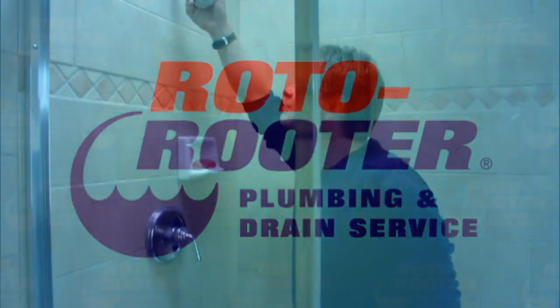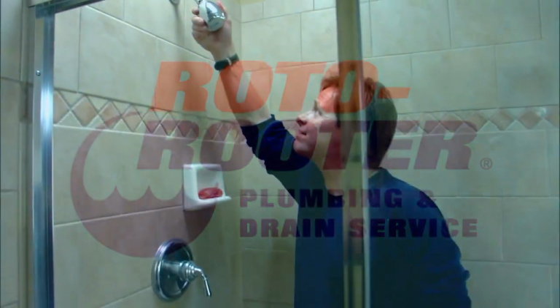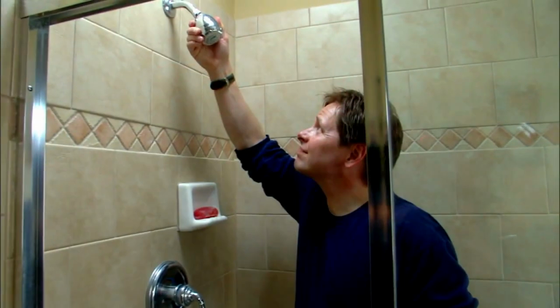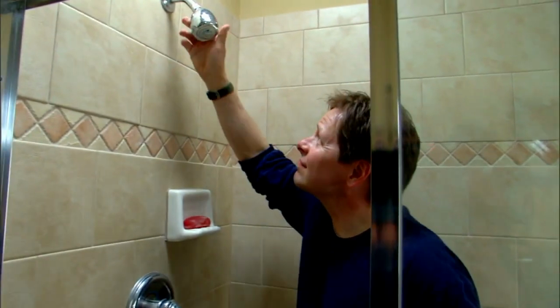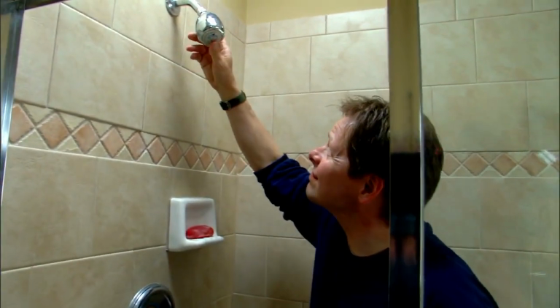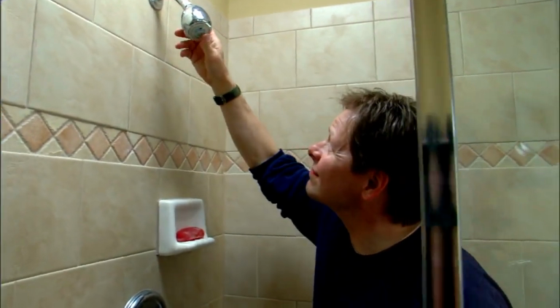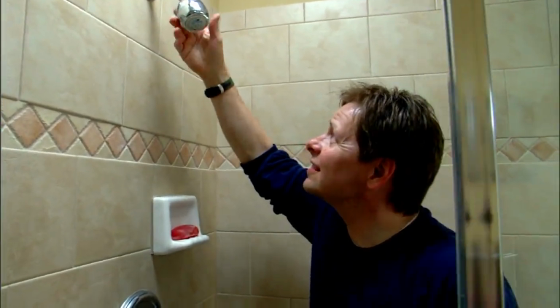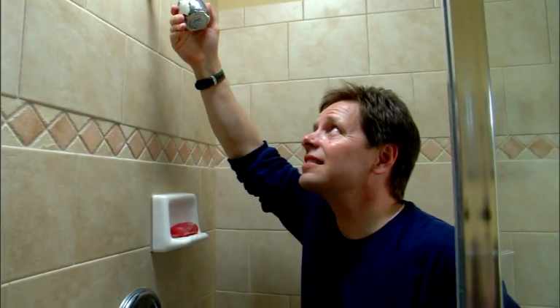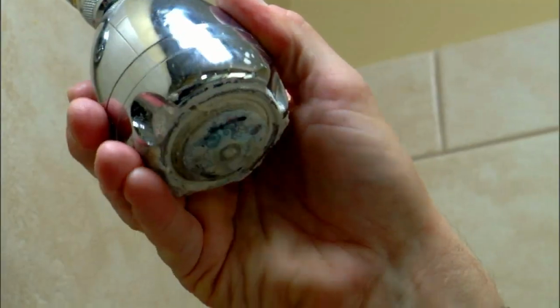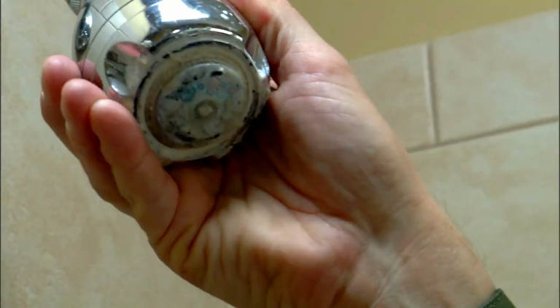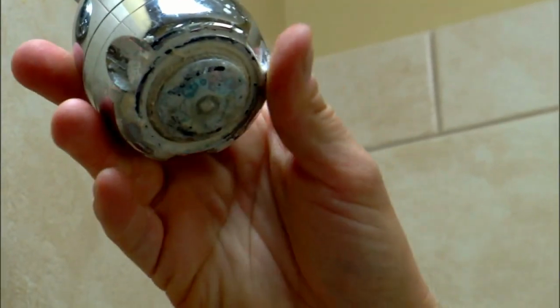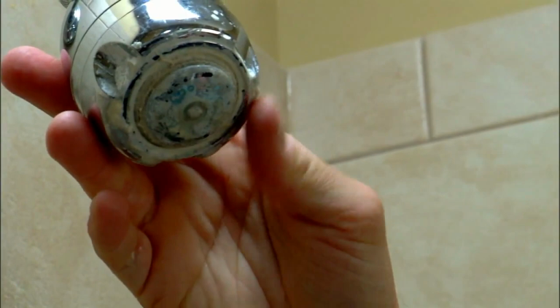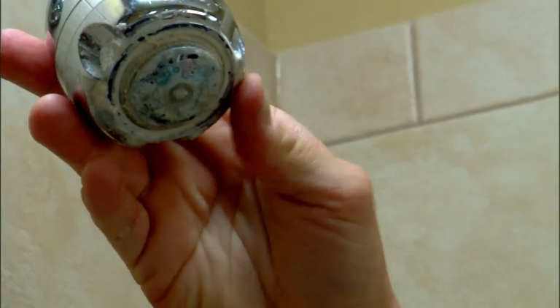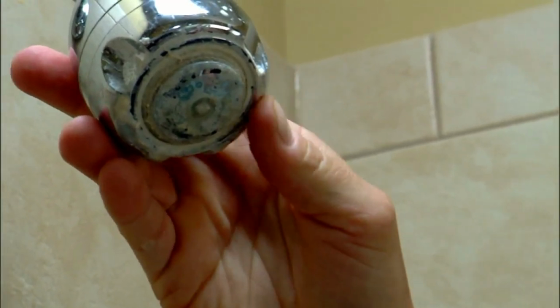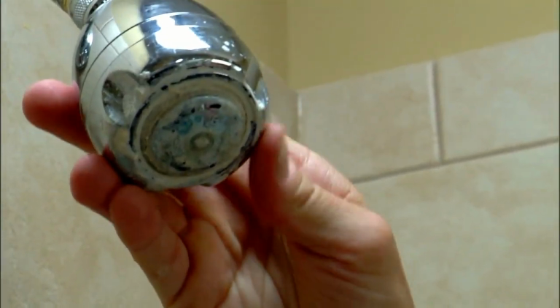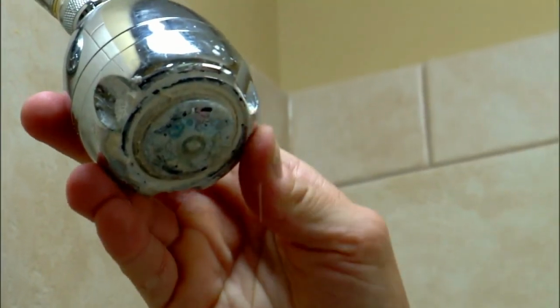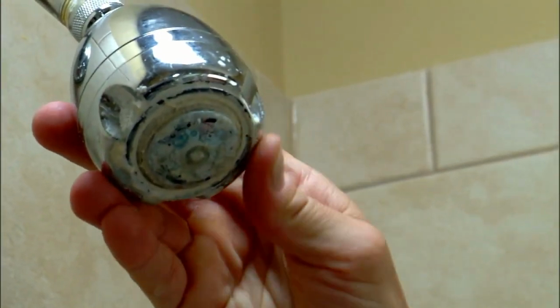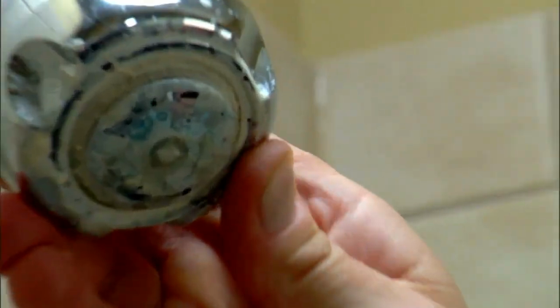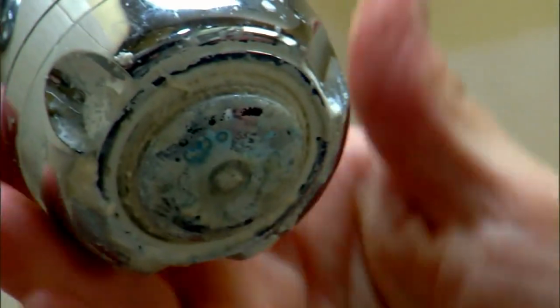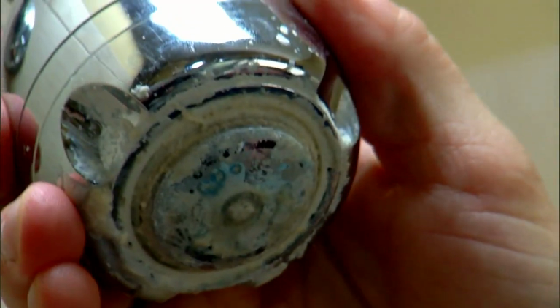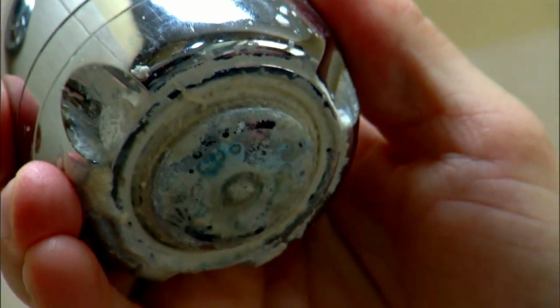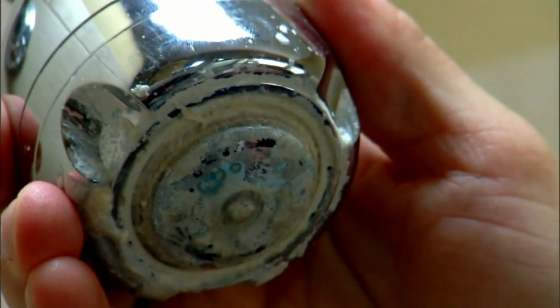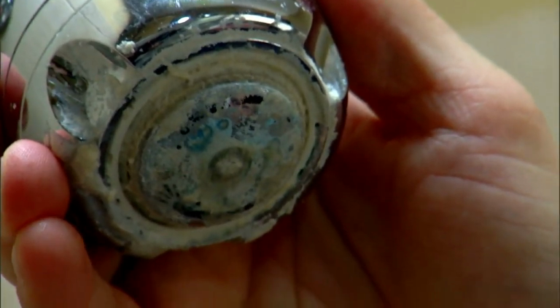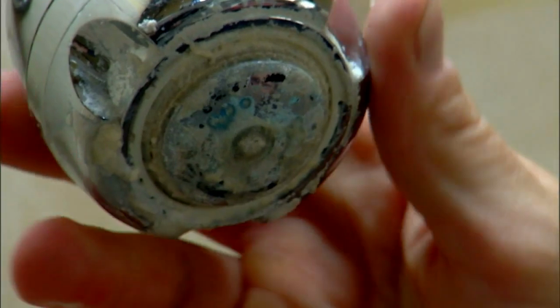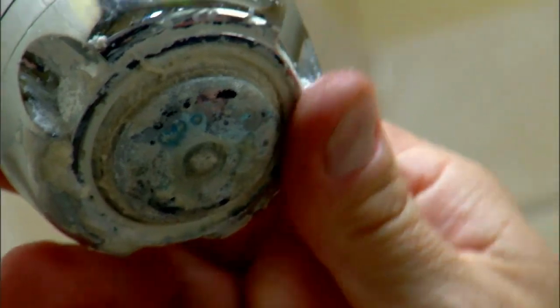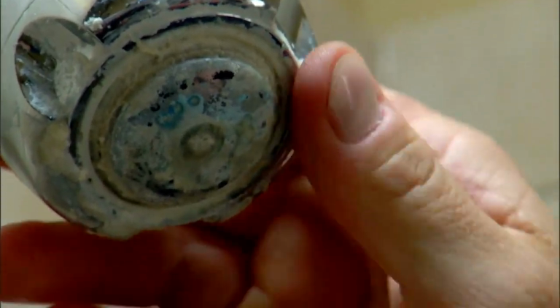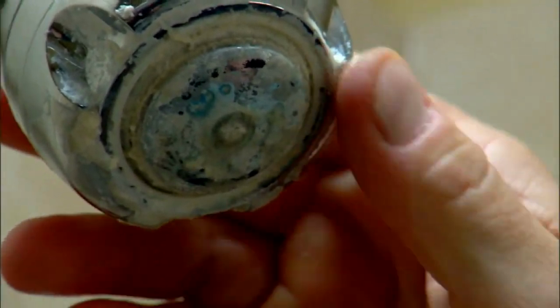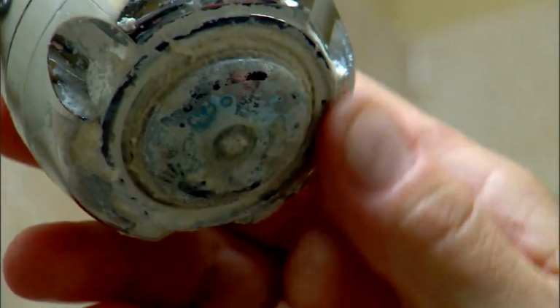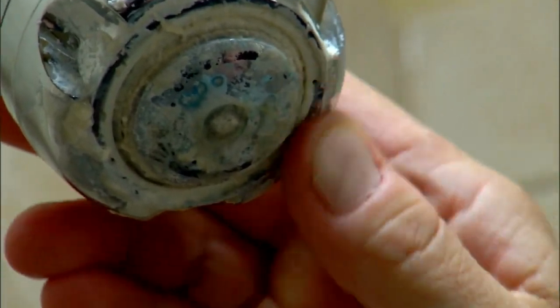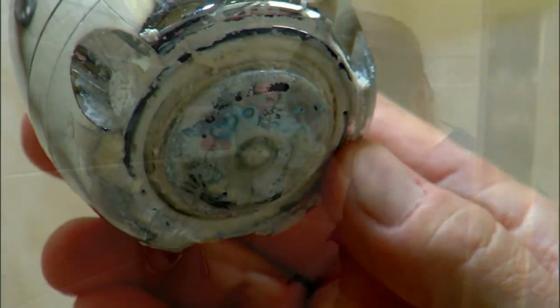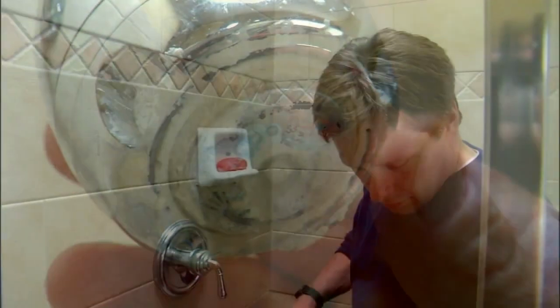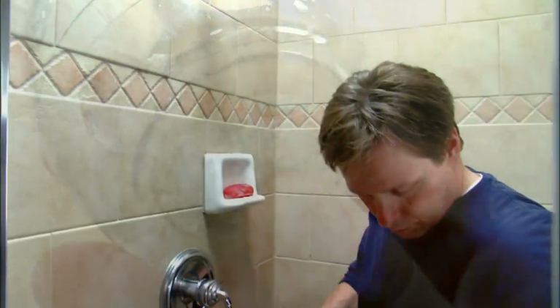You may have noticed your old shower head has some clogged jets and a layer of white mineral buildup around its face. This will occur over time, especially in areas with hard water. There's an easy way to clean away these deposits and restore full, even flow to your showers.